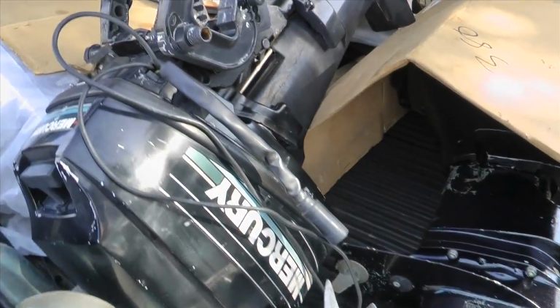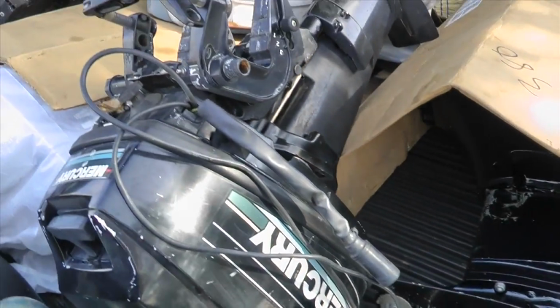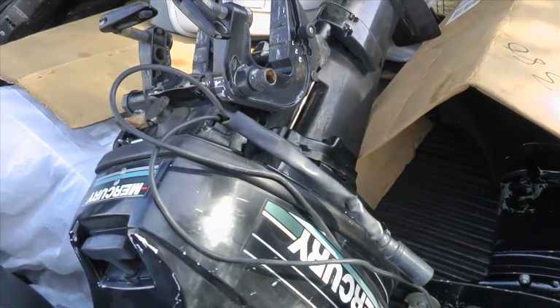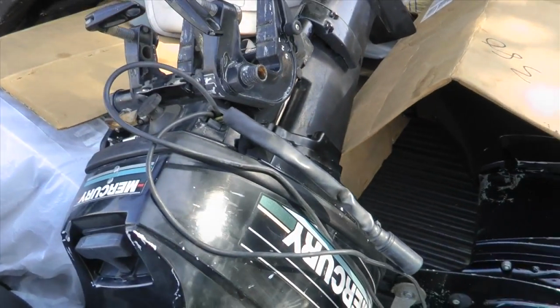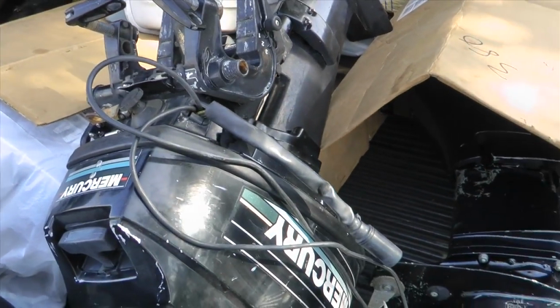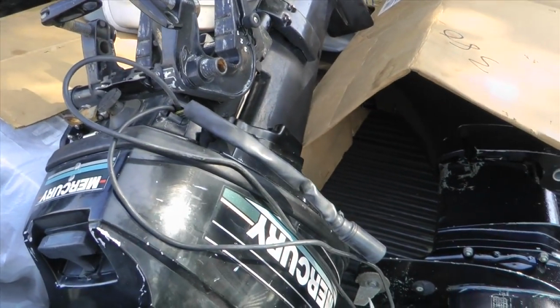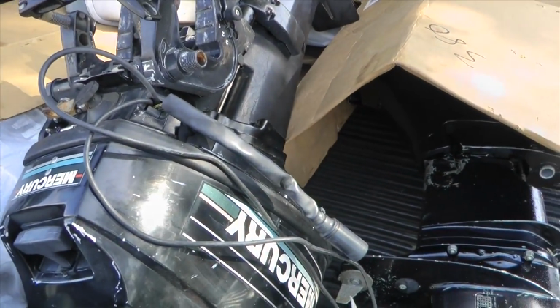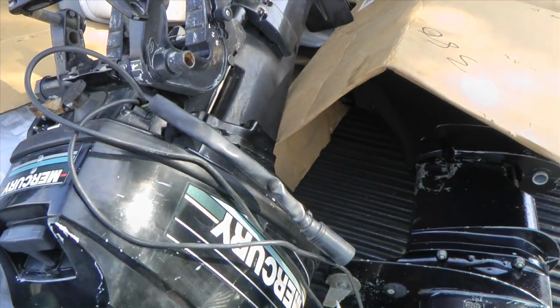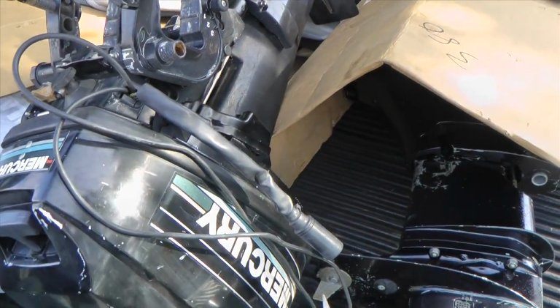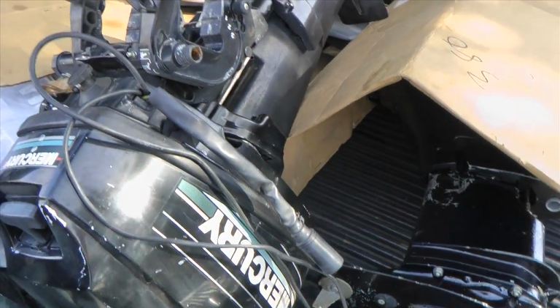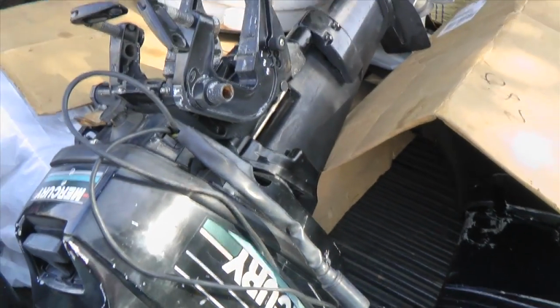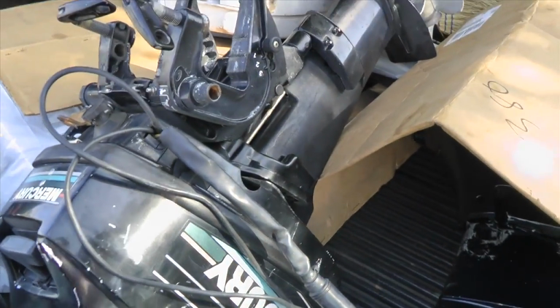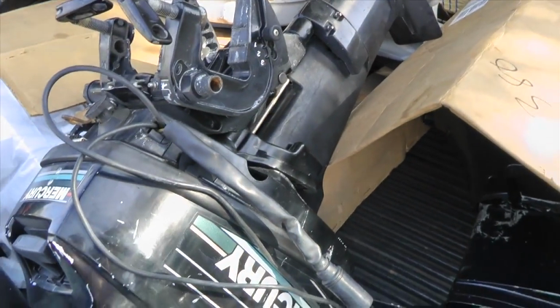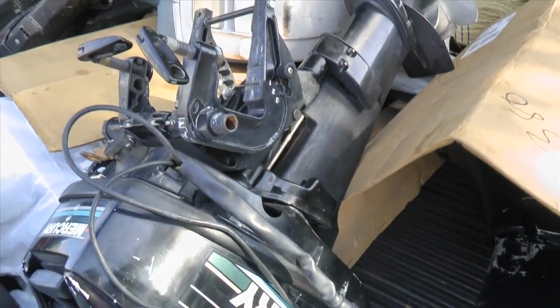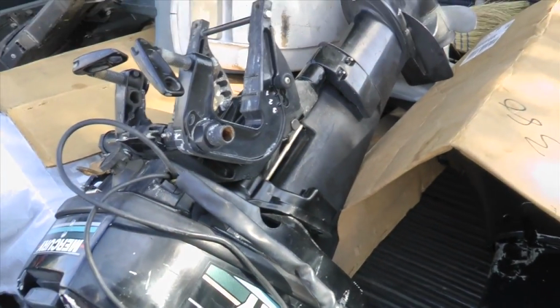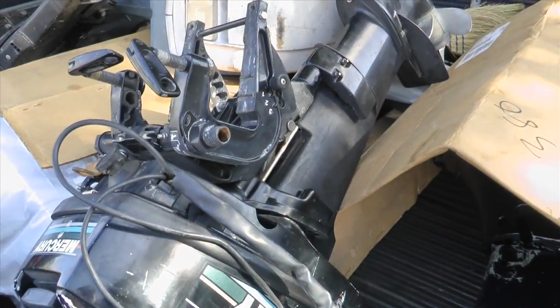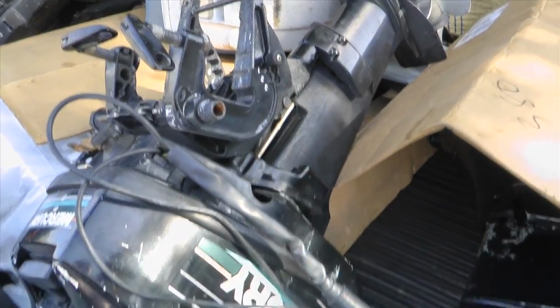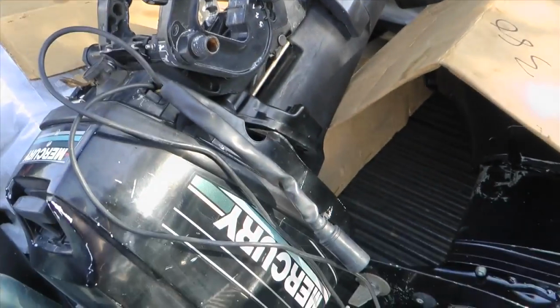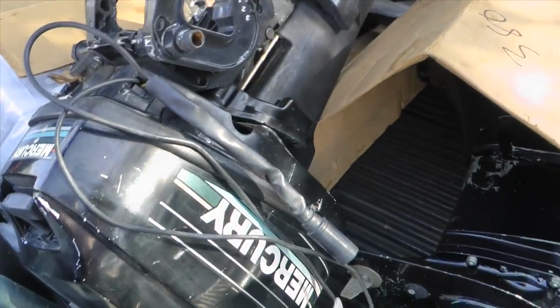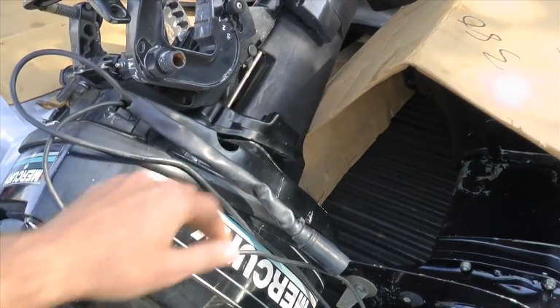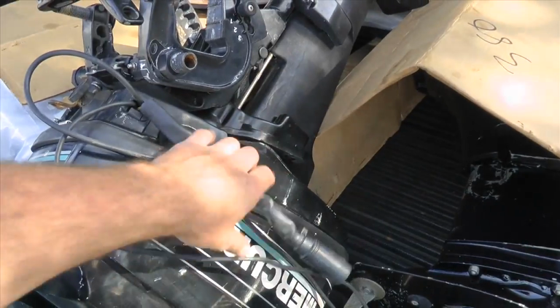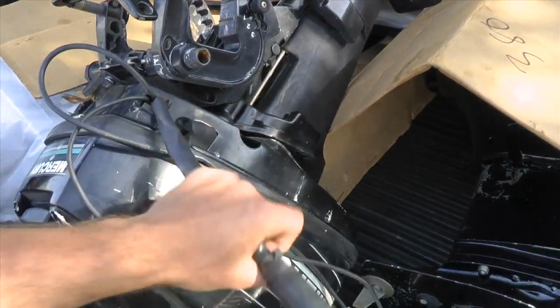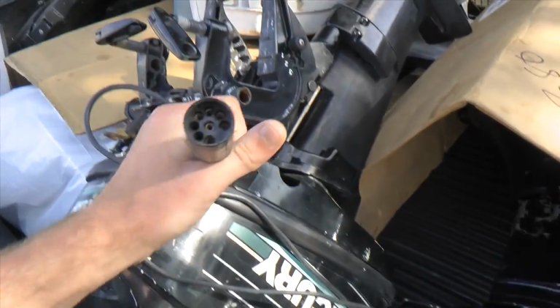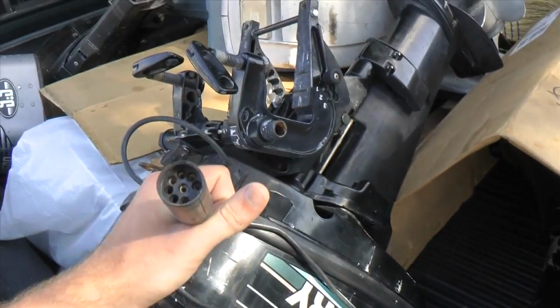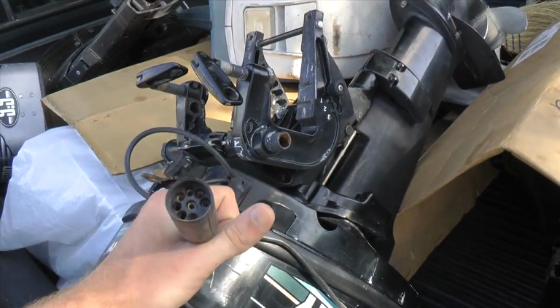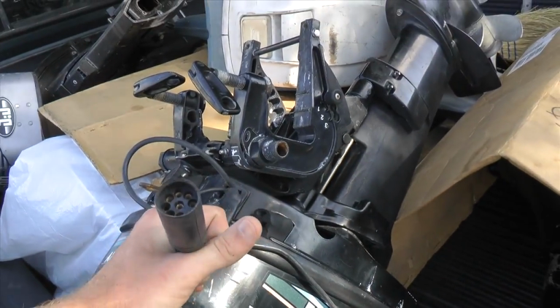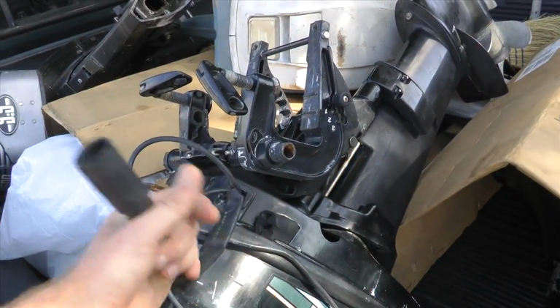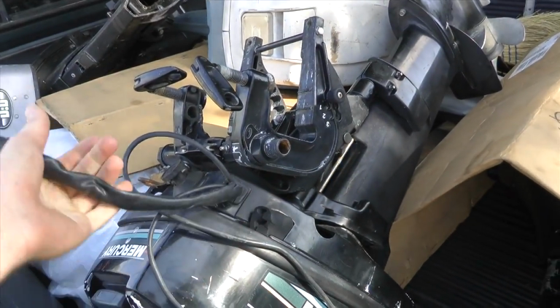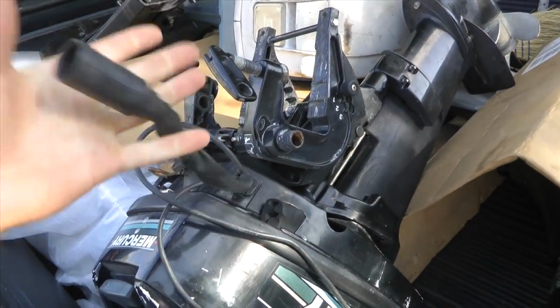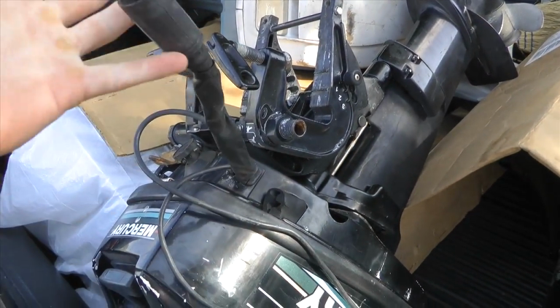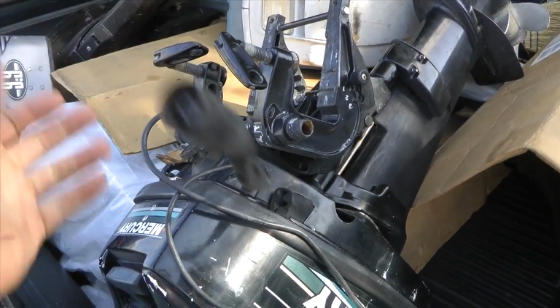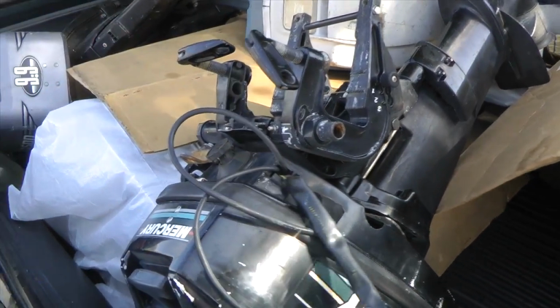Here is a 99 two-stroke long shaft Mercury. Controls are required — it's not a tiller.